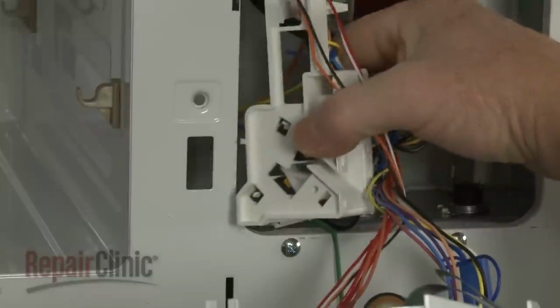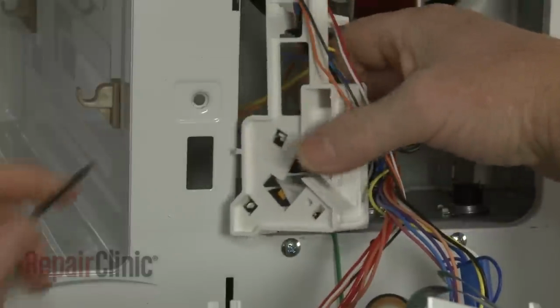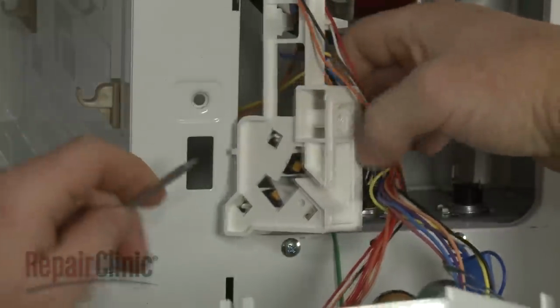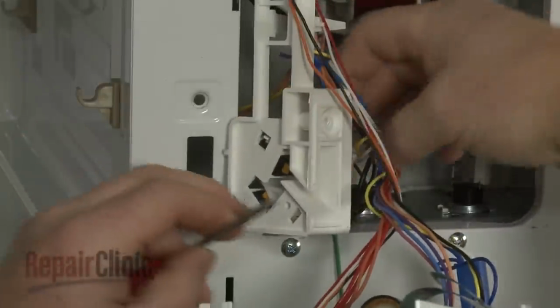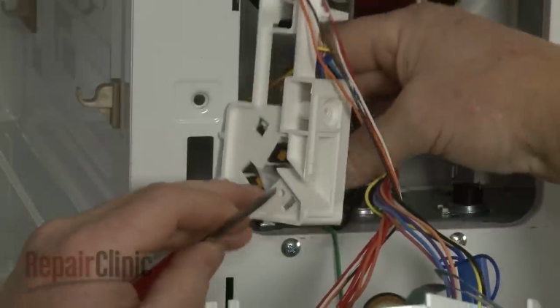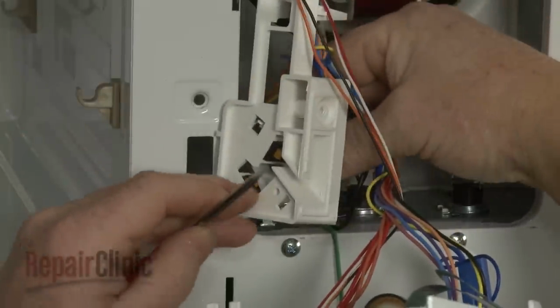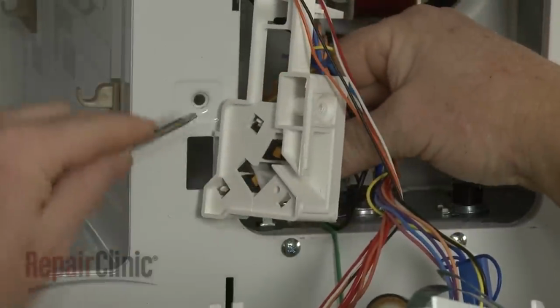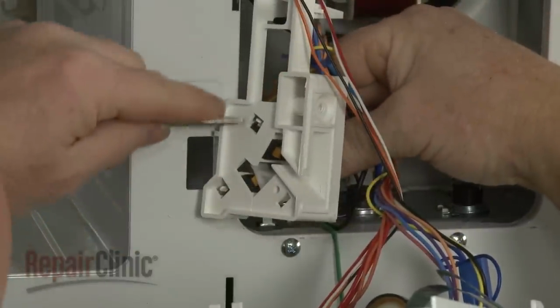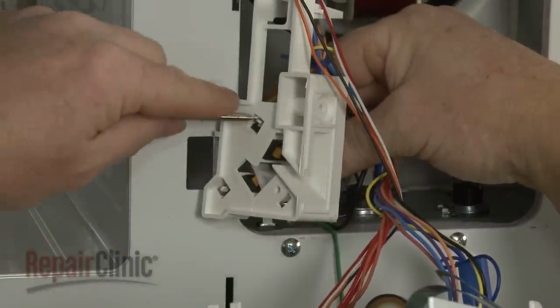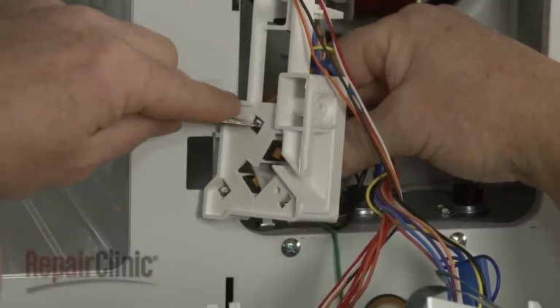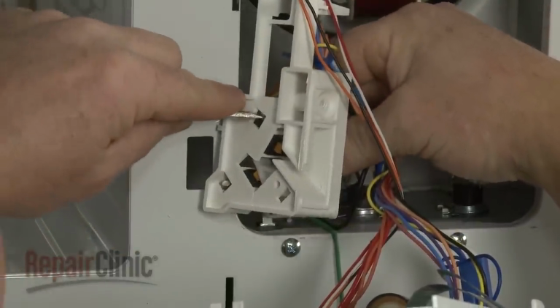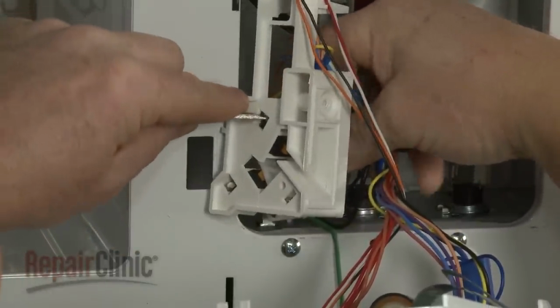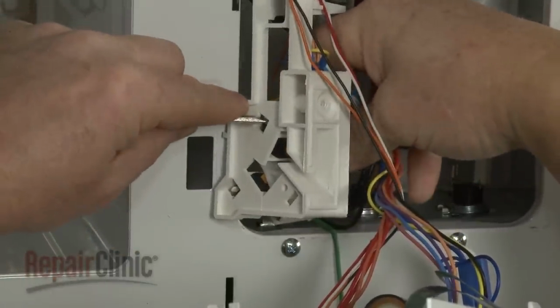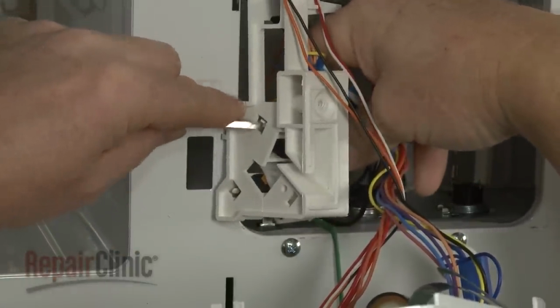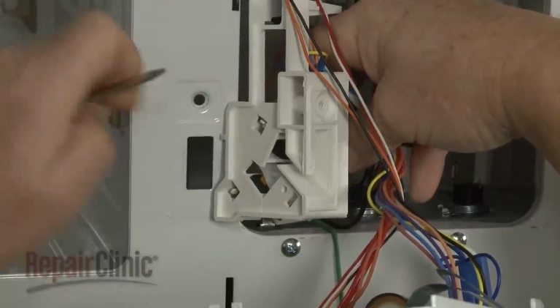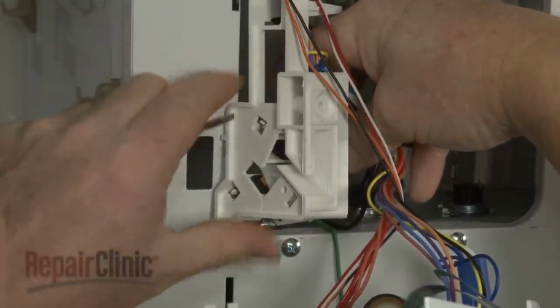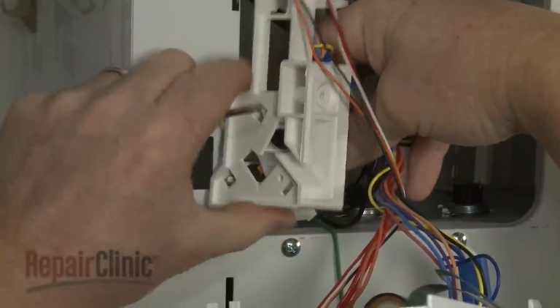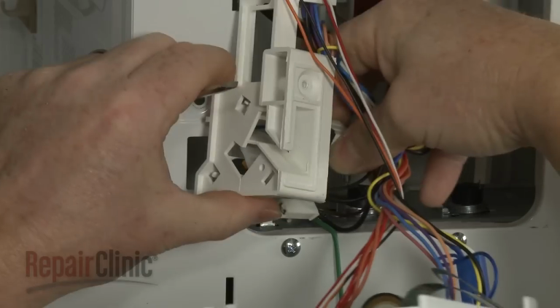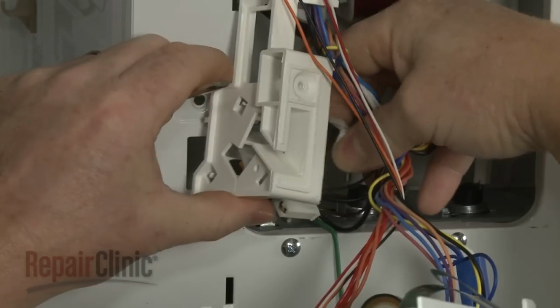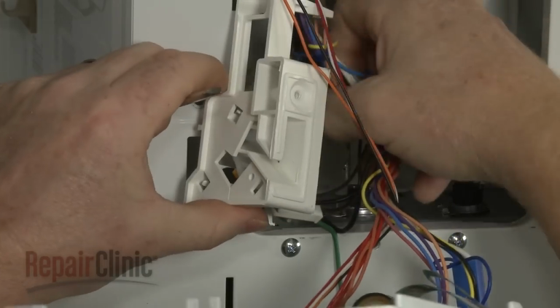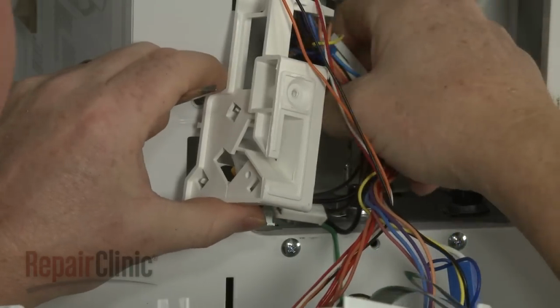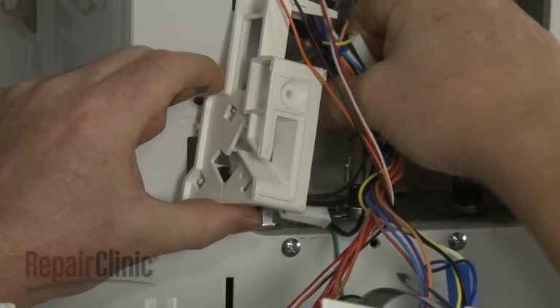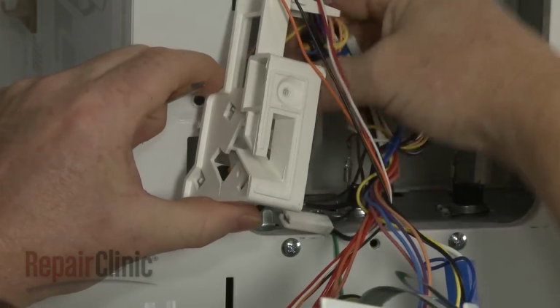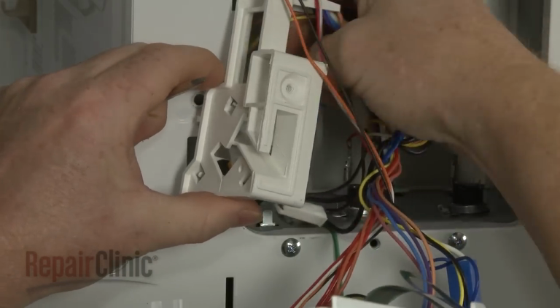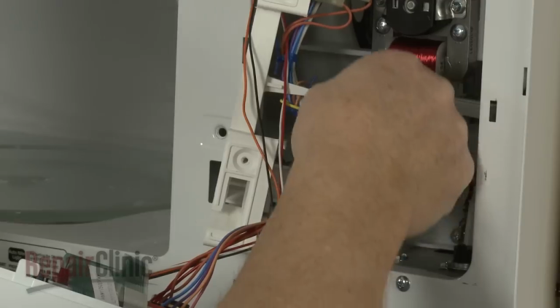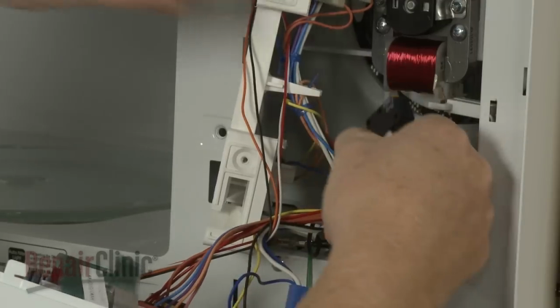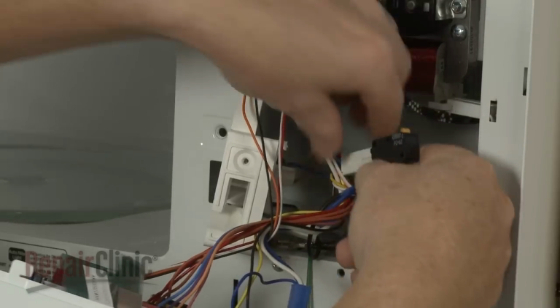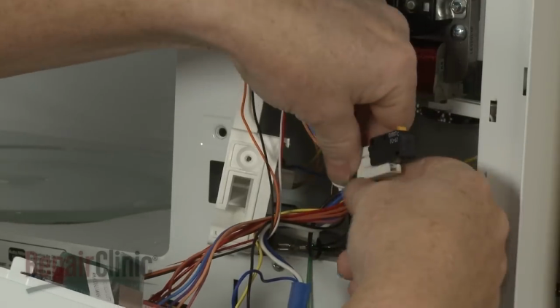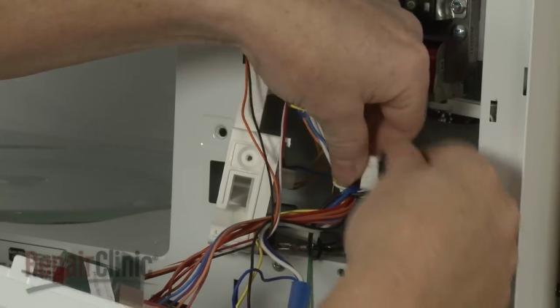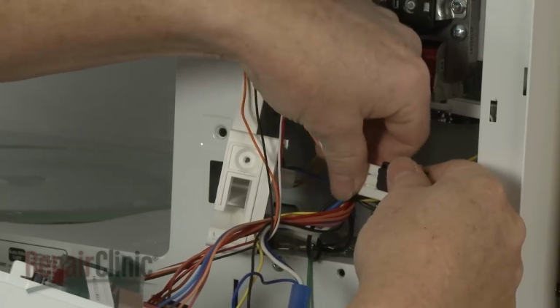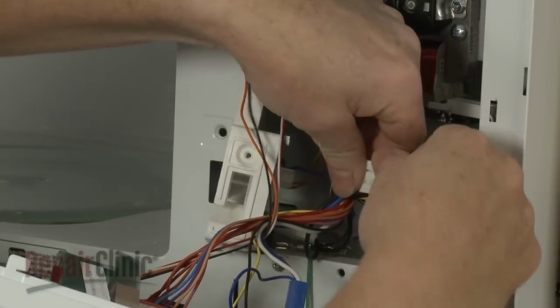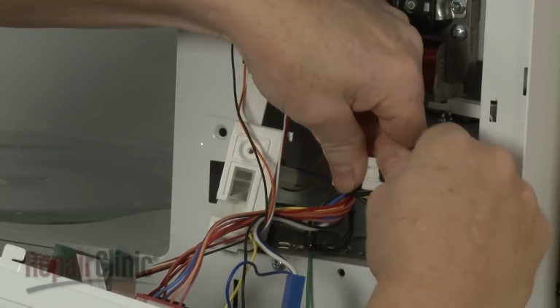Depress the release tab to detach the middle switch. Disconnect the wire connector to fully release the old switch.